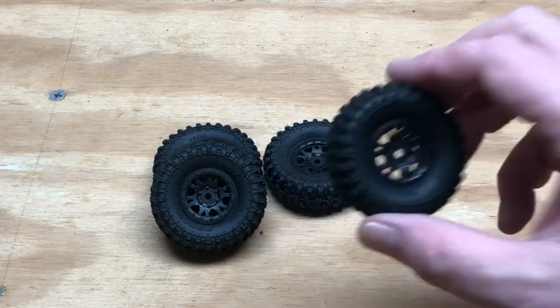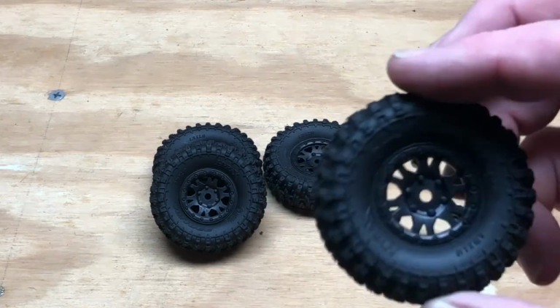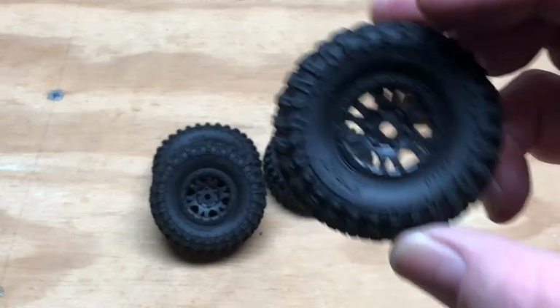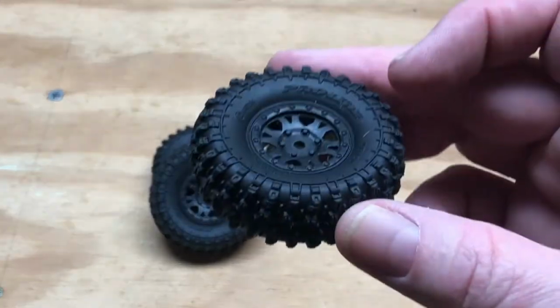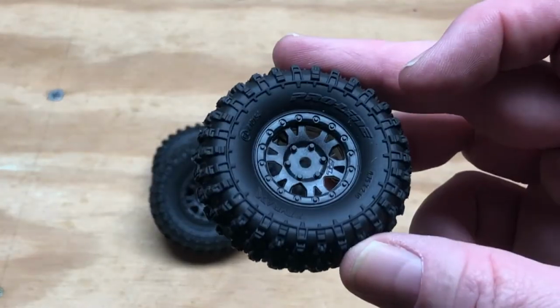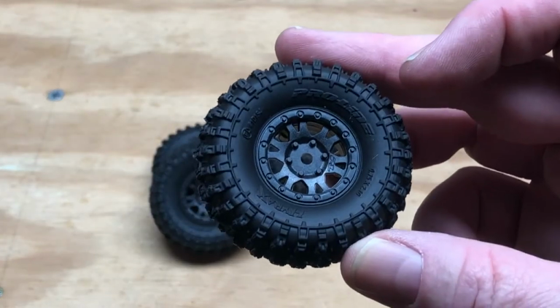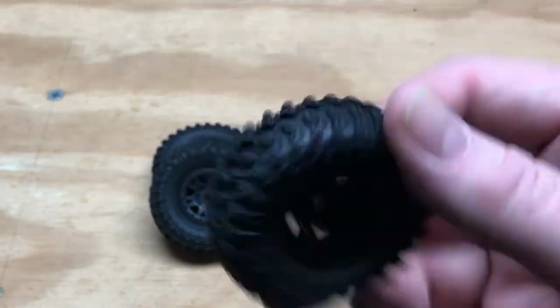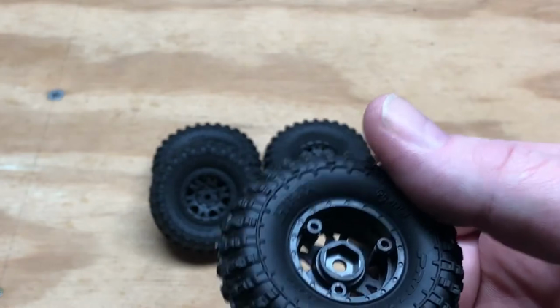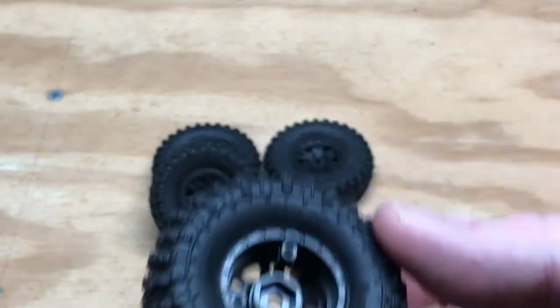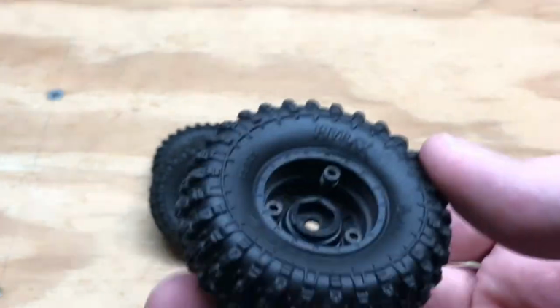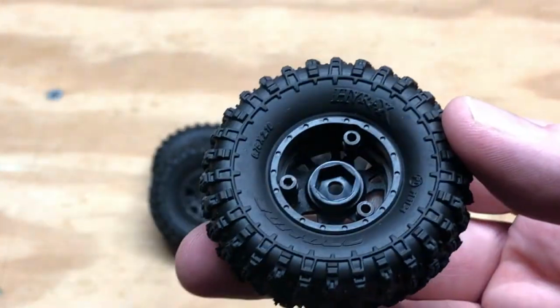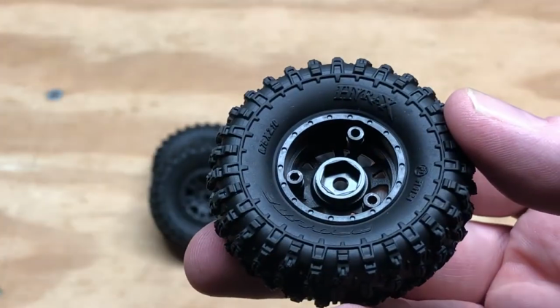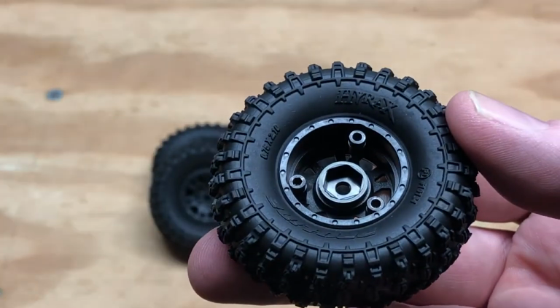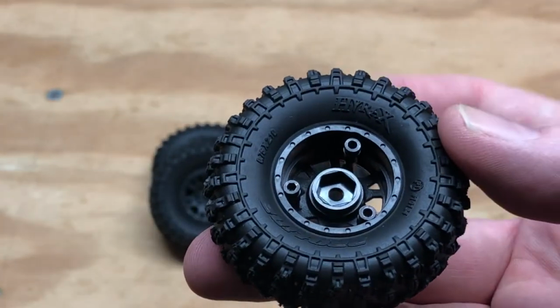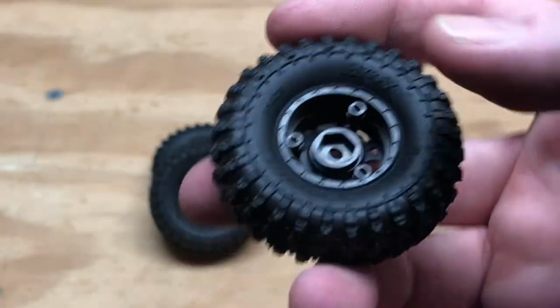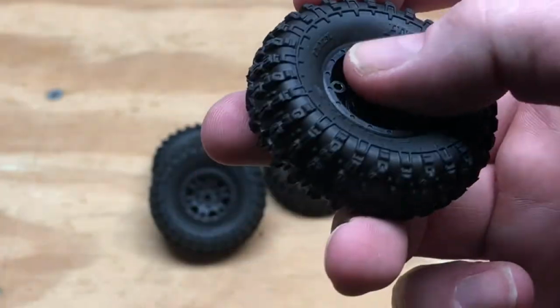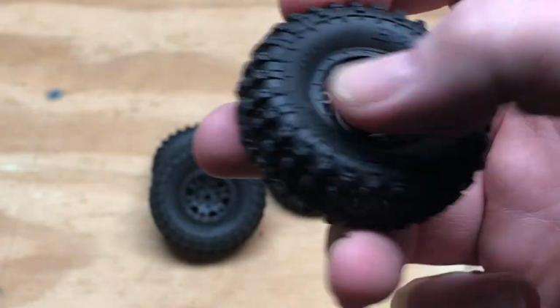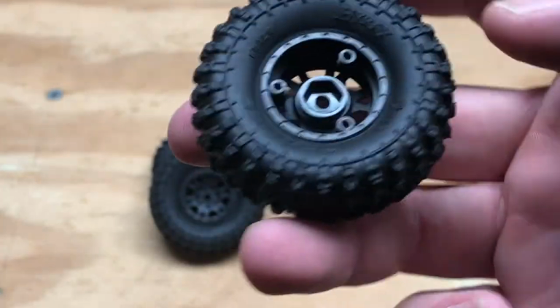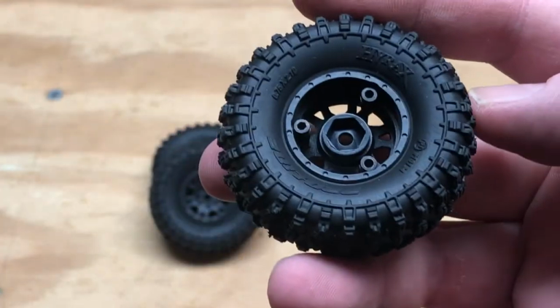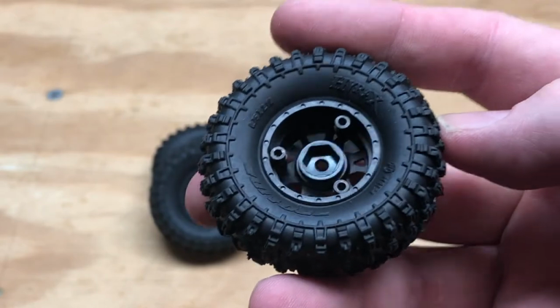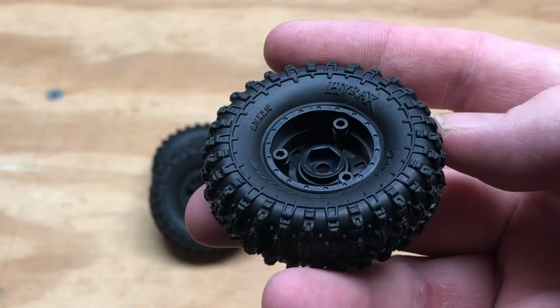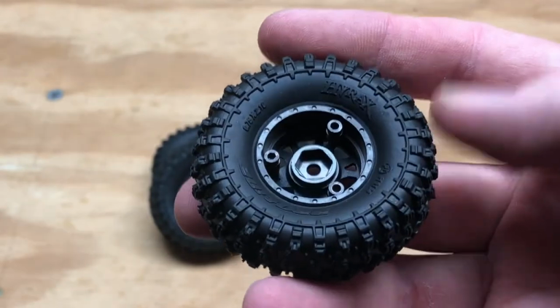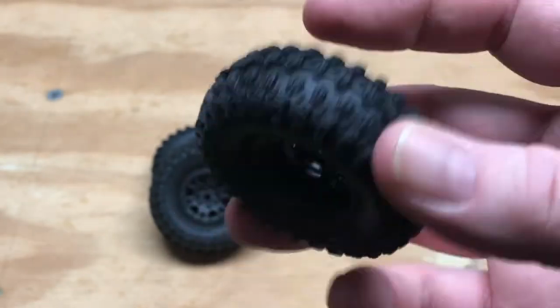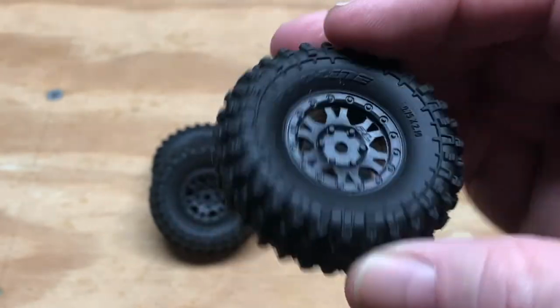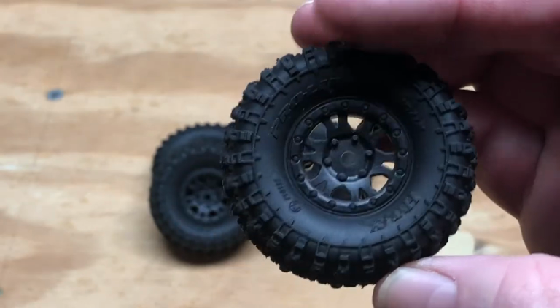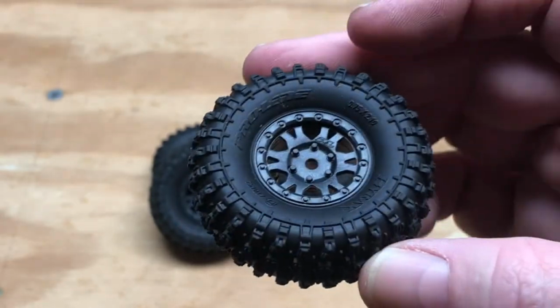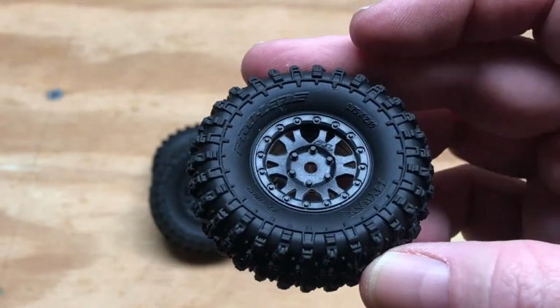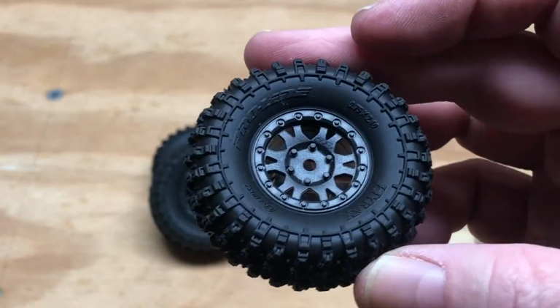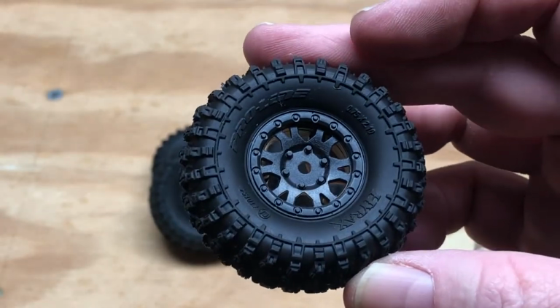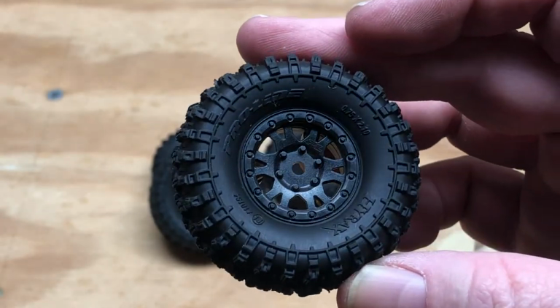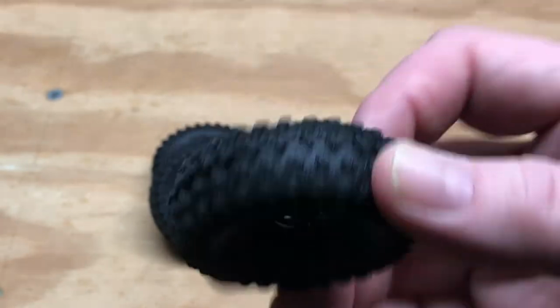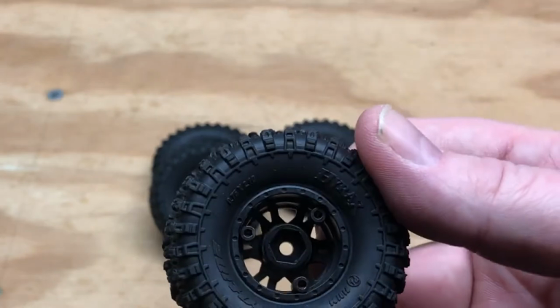They do come mounted on plastic bead locks. You can see there are three screws that hold together on the back. They're not glued, so you can take off the wheels, swap the tires around, whatever.